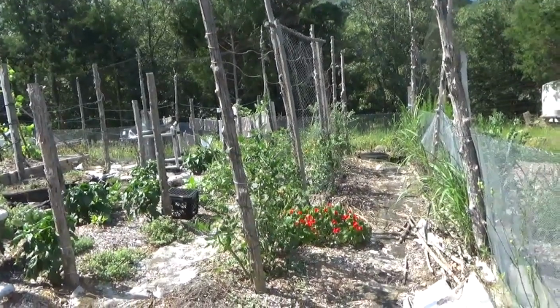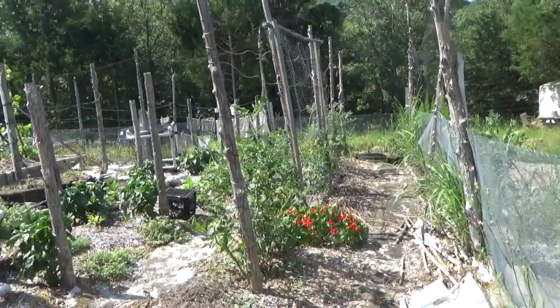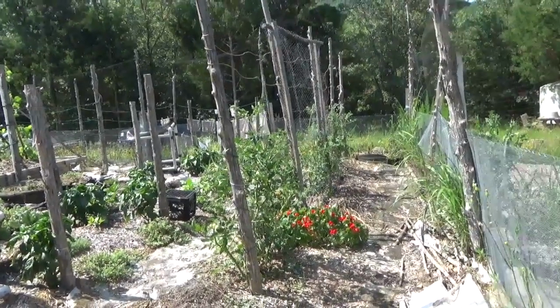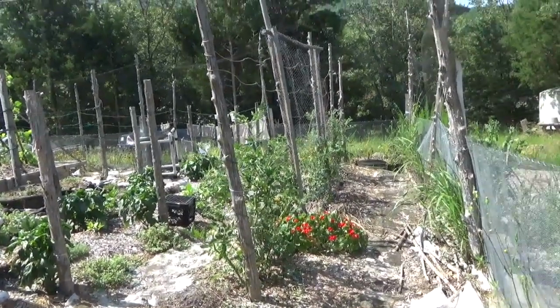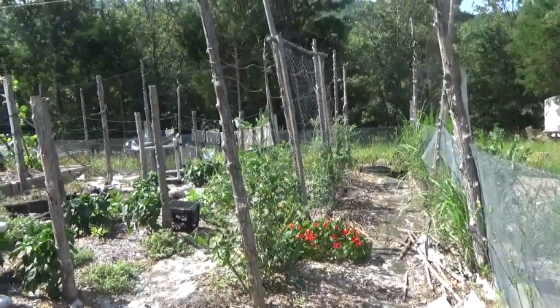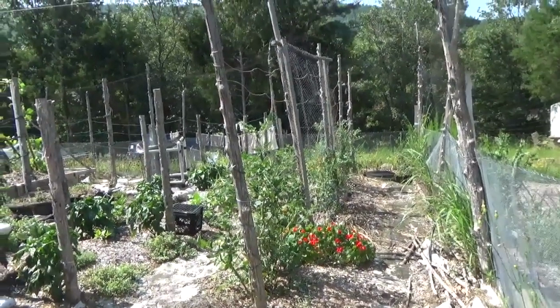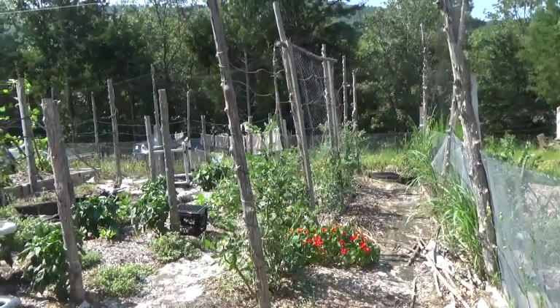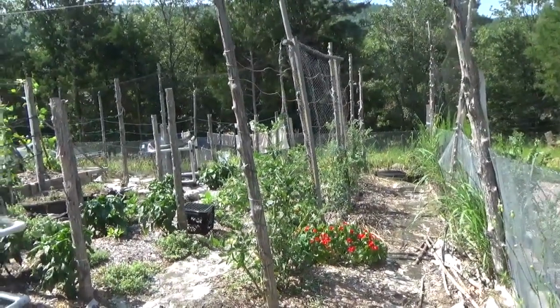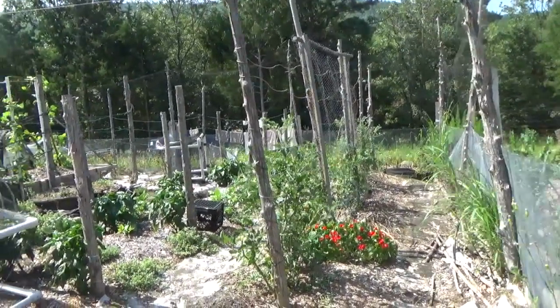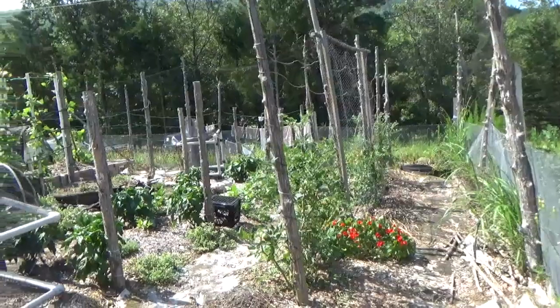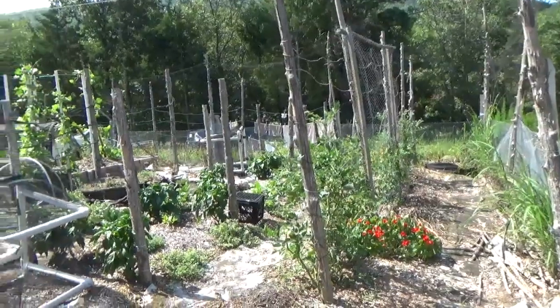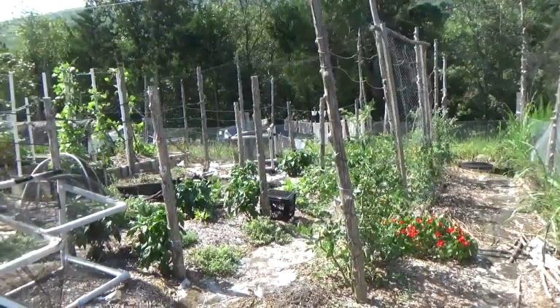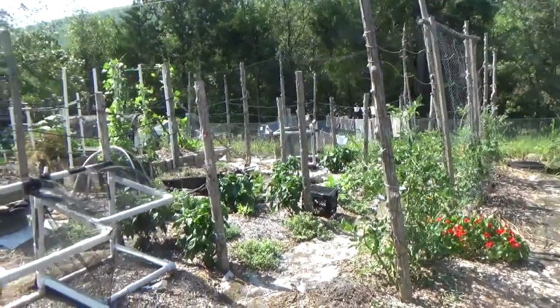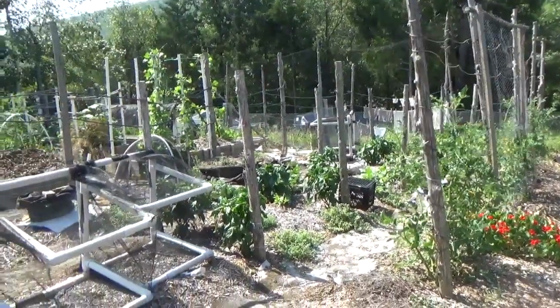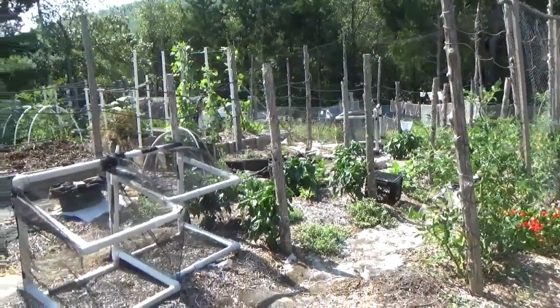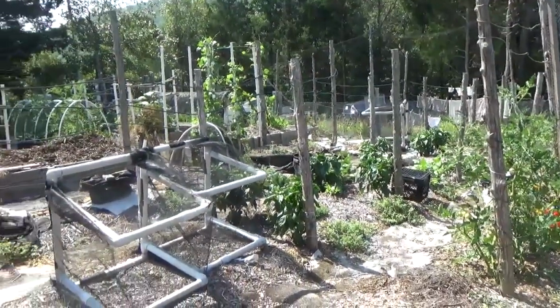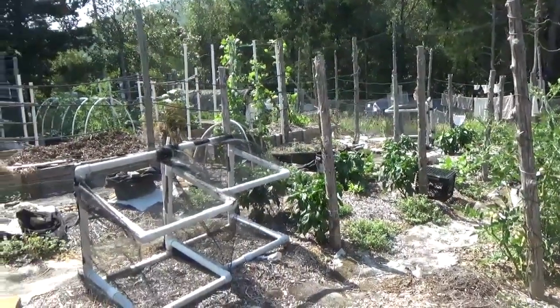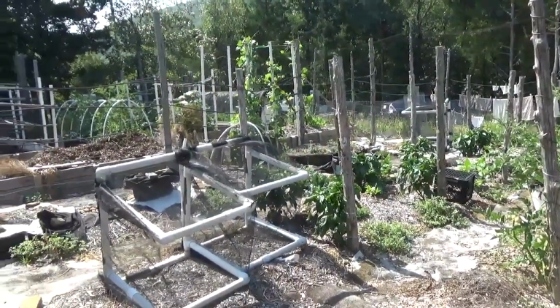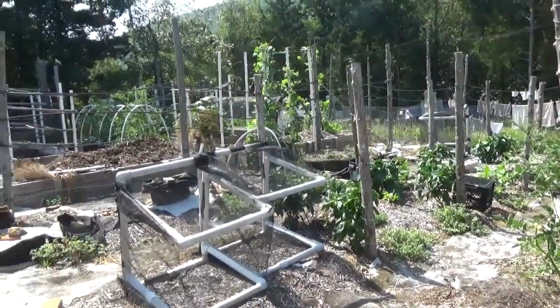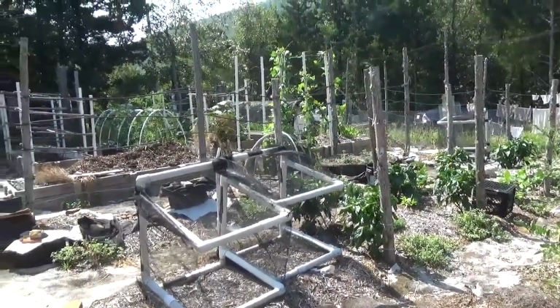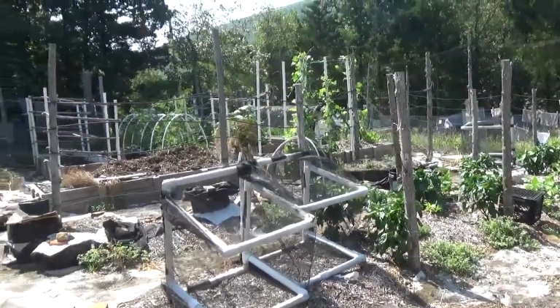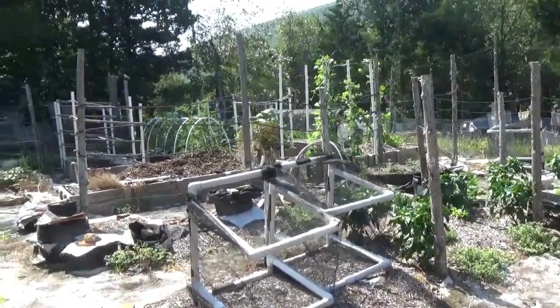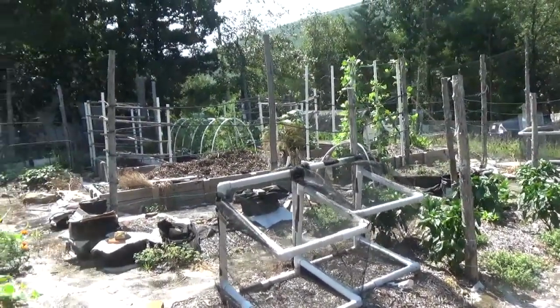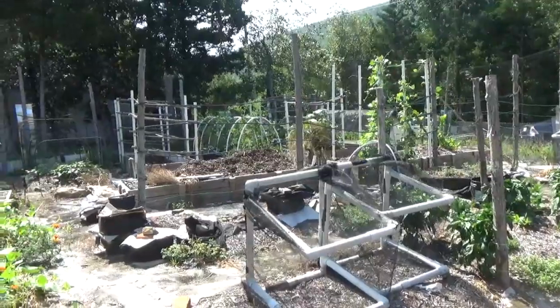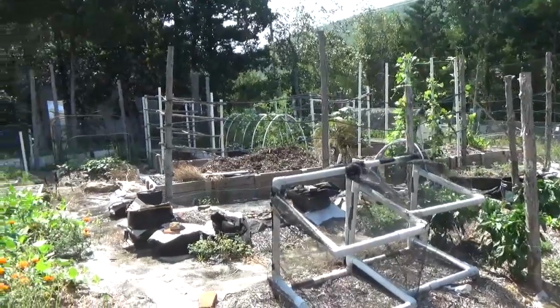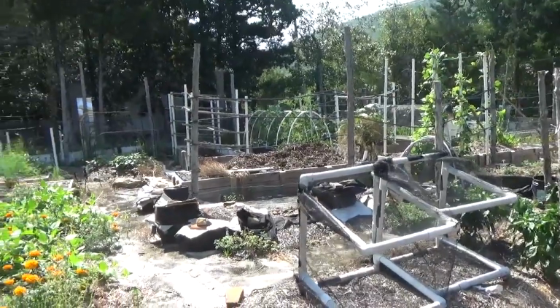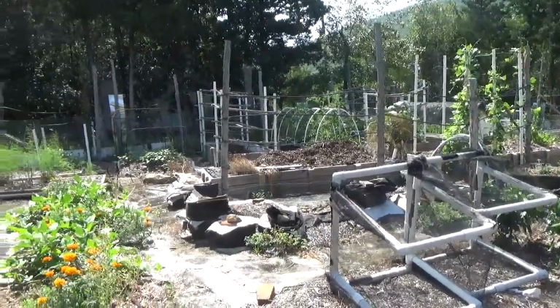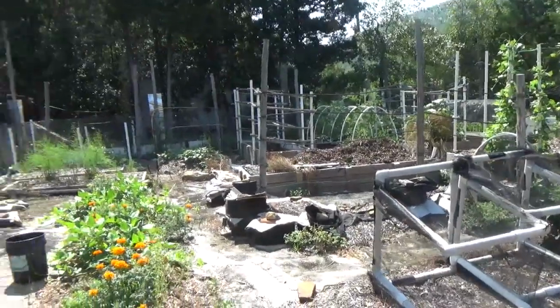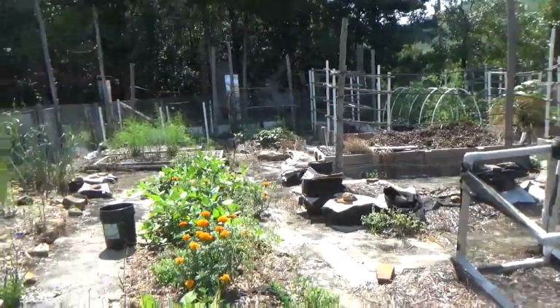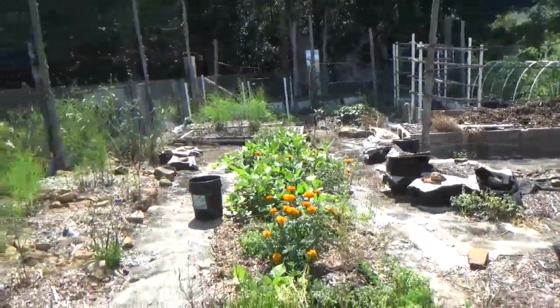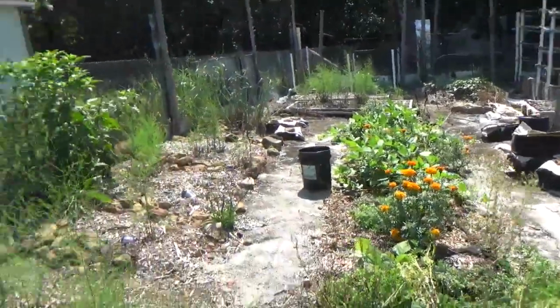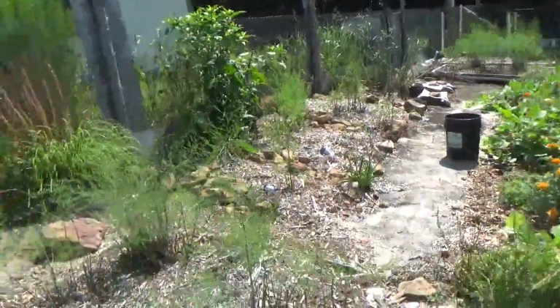Hello everyone. I thought maybe you'd like a quick scan of how the garden is looking right now. It's Sunday, June 25th today.